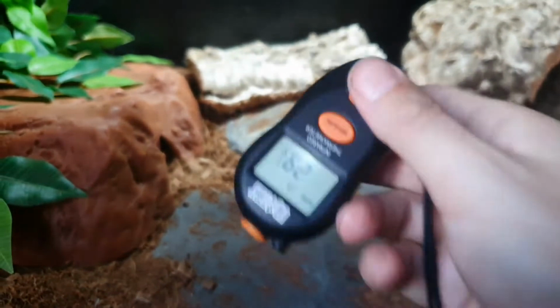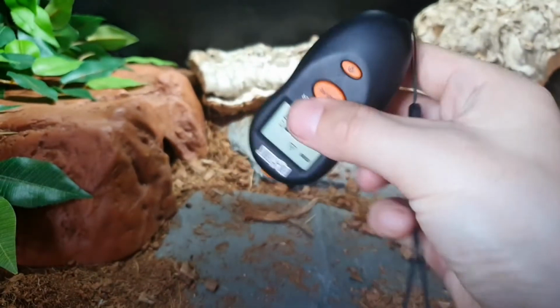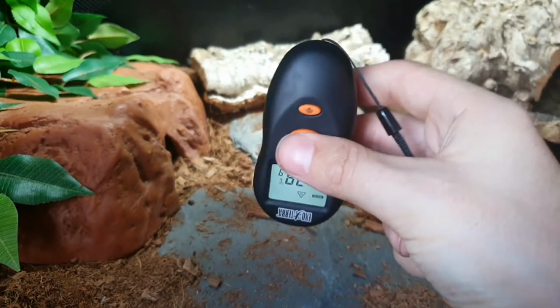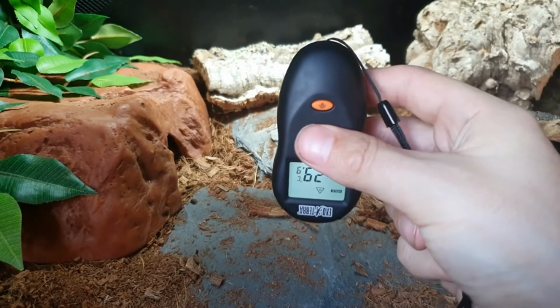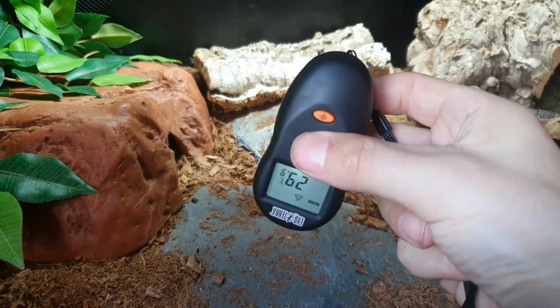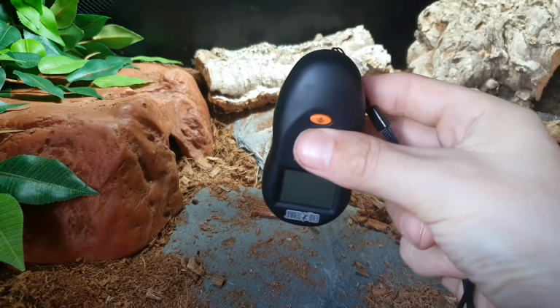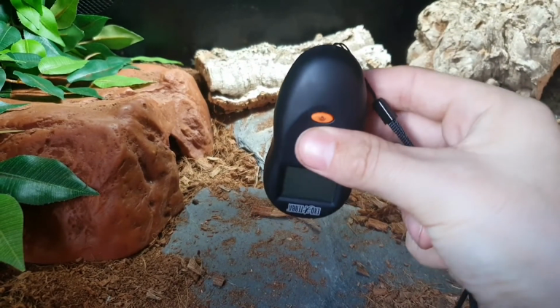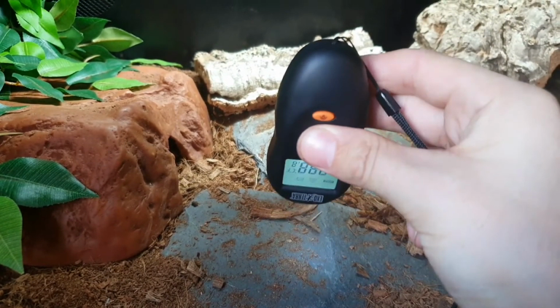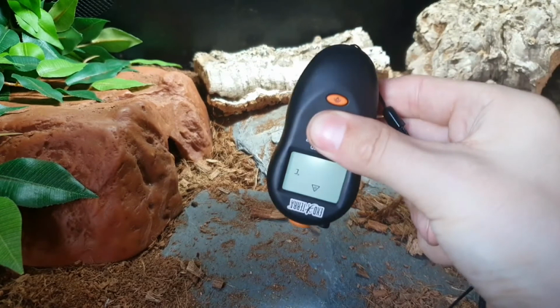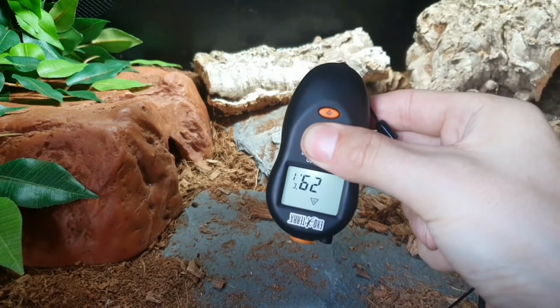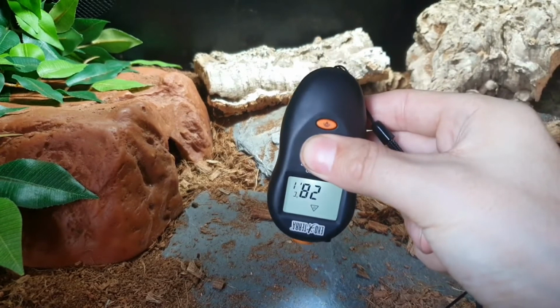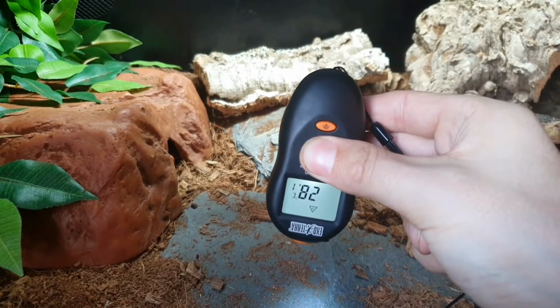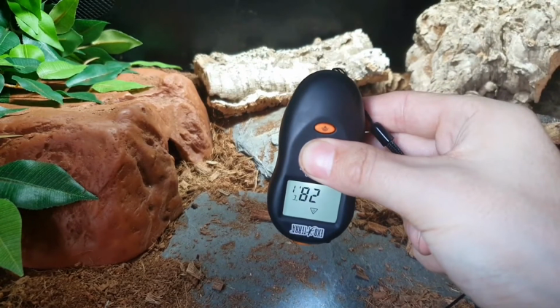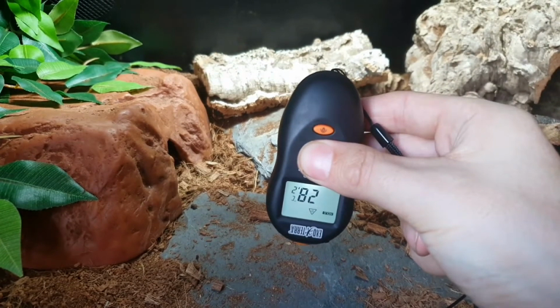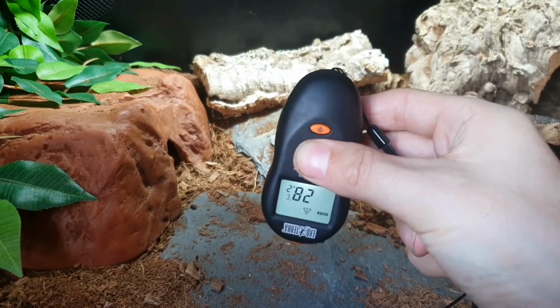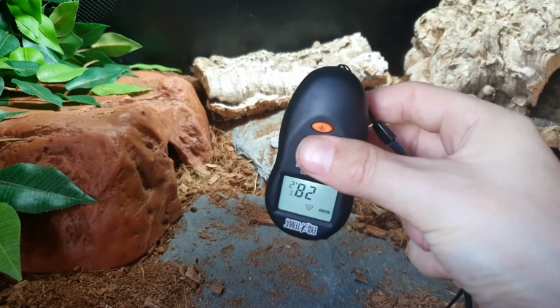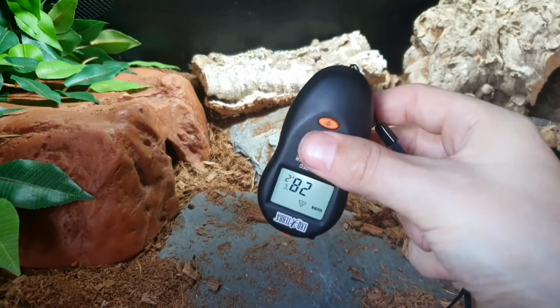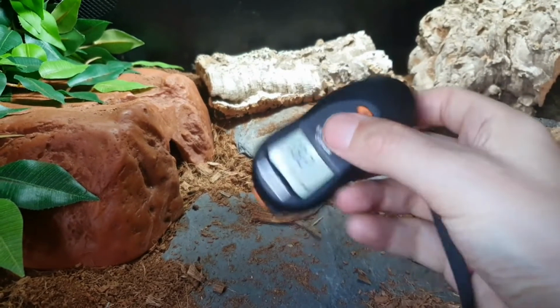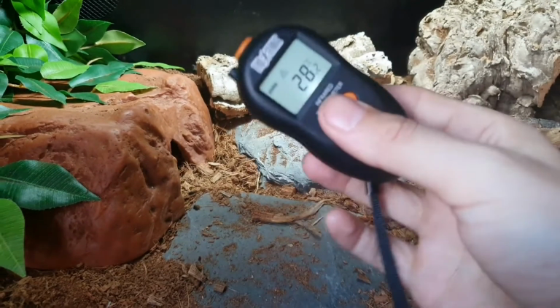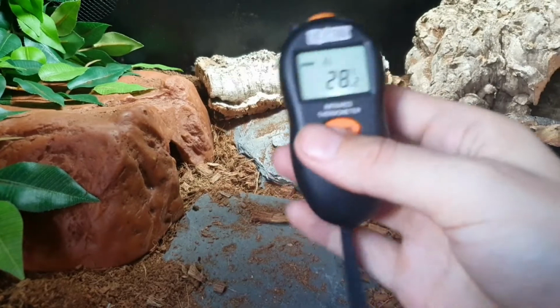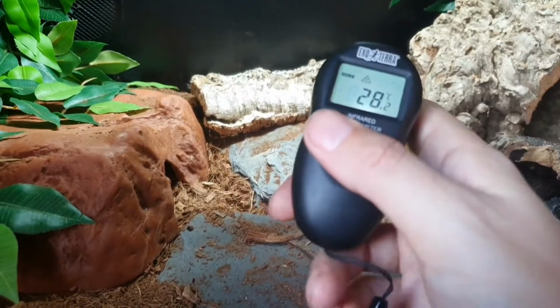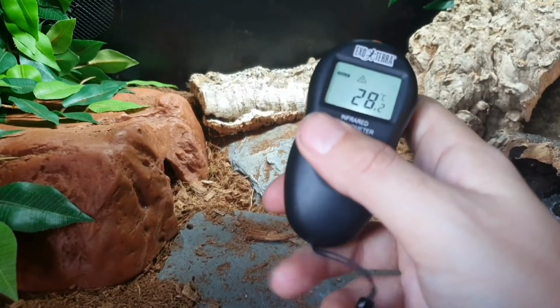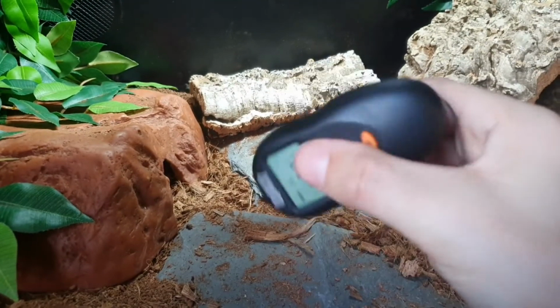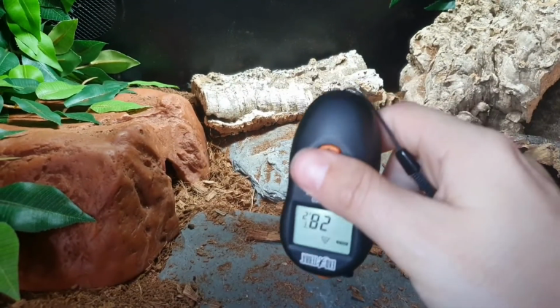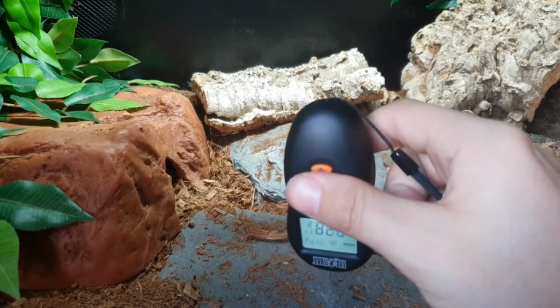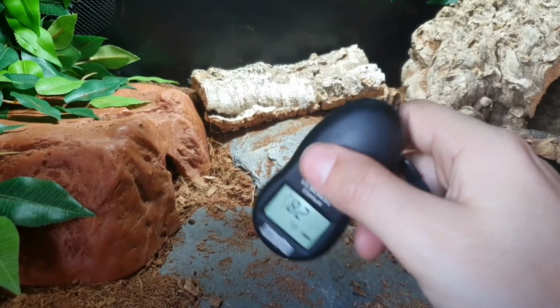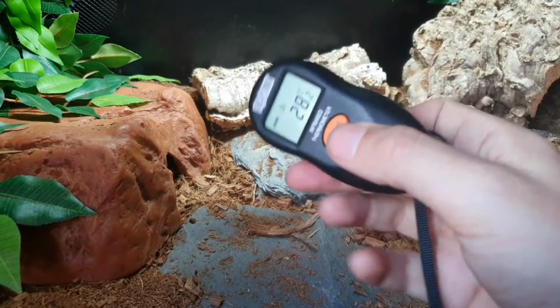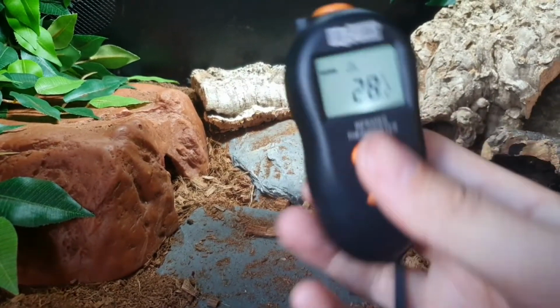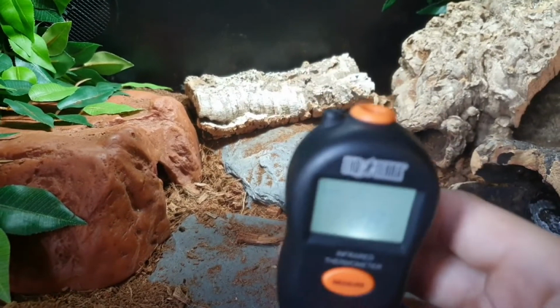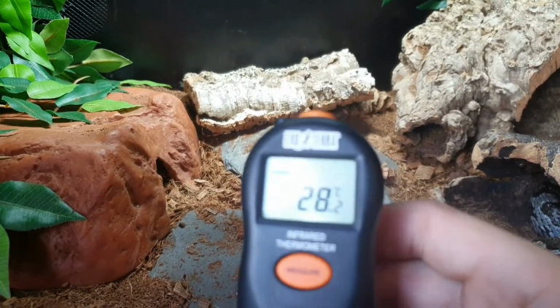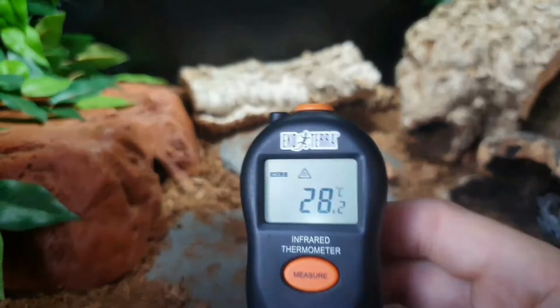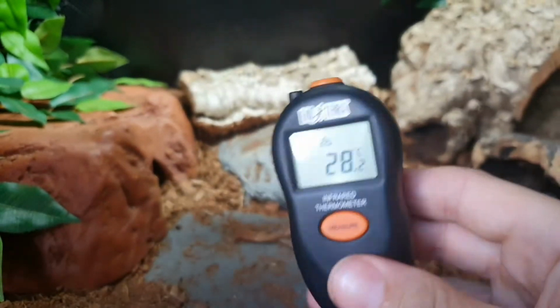One downside to this device is that when you're pointing it down at the surface, the screen ends up upside down. I think it'd be better if the screen were oriented the other way, but it's only a minor thing.